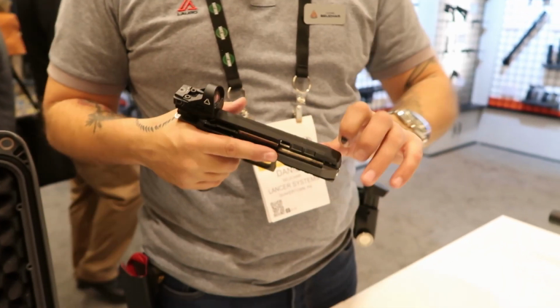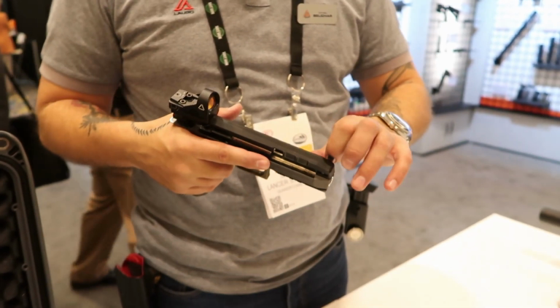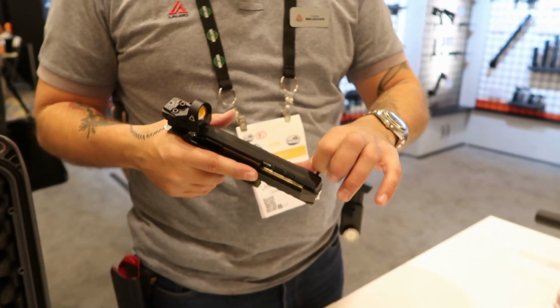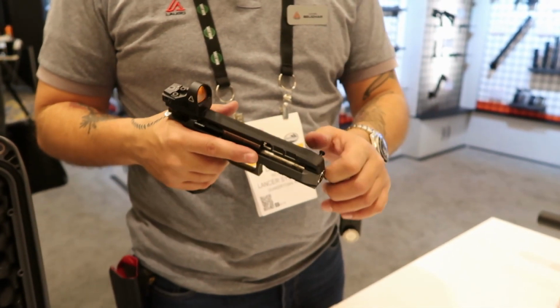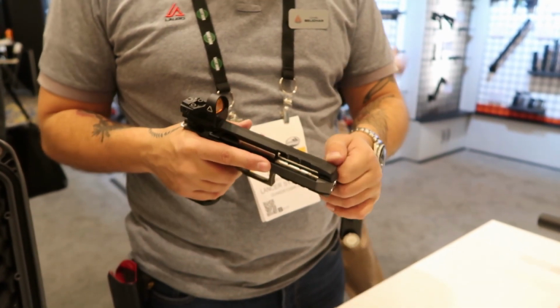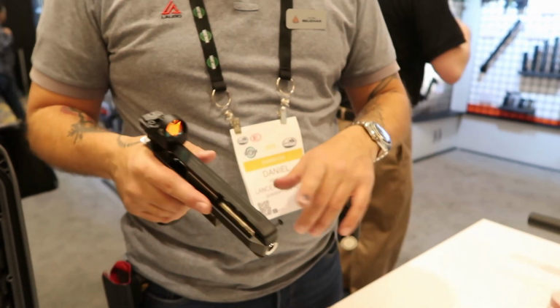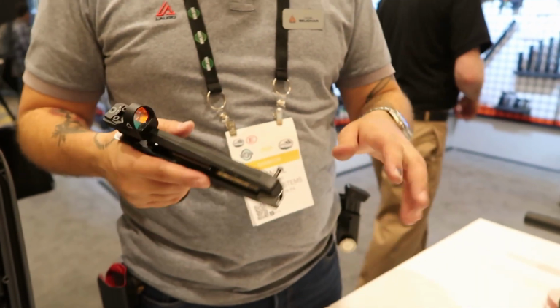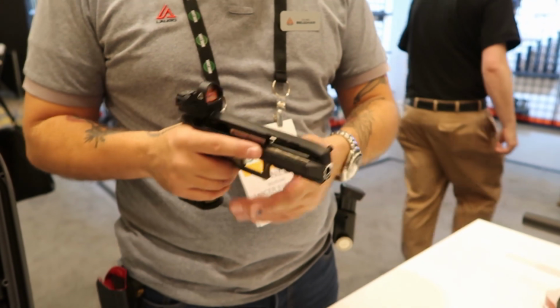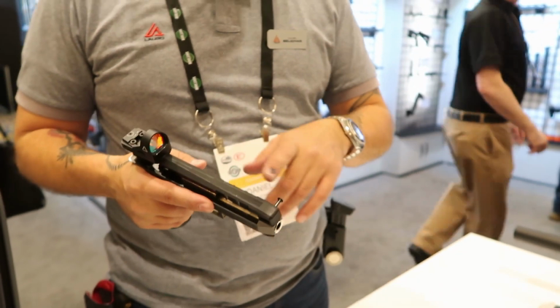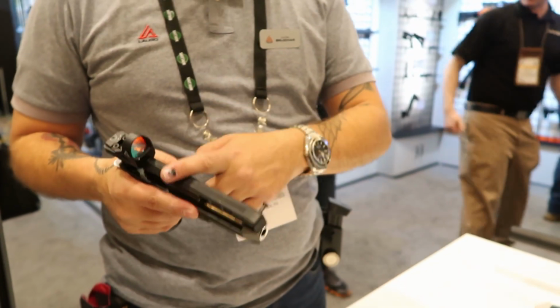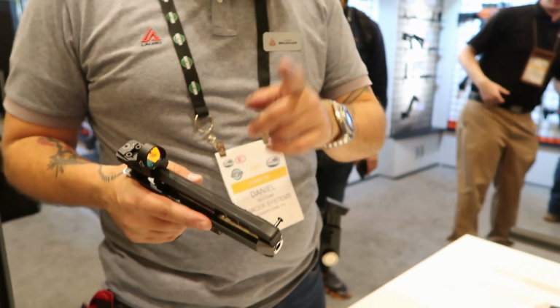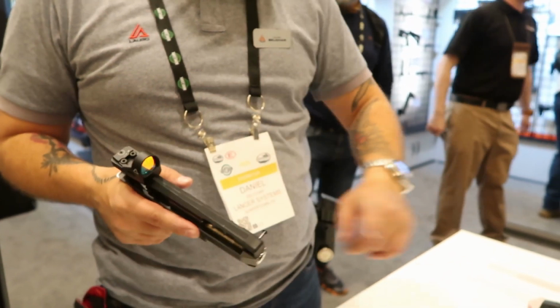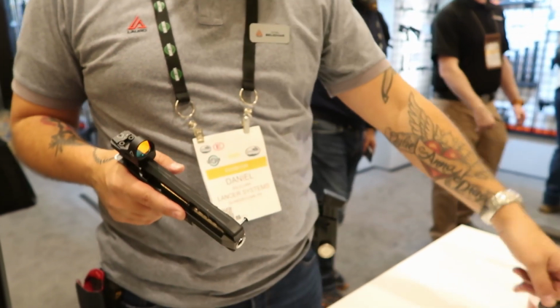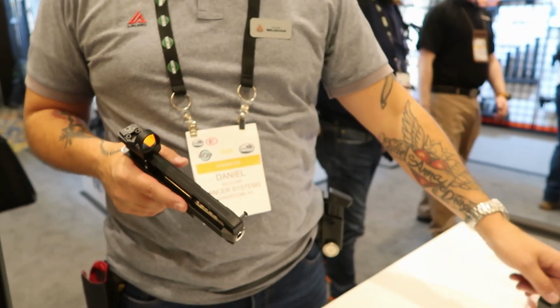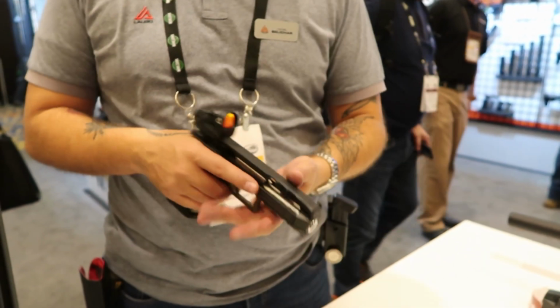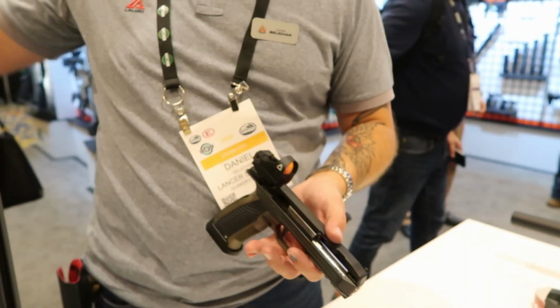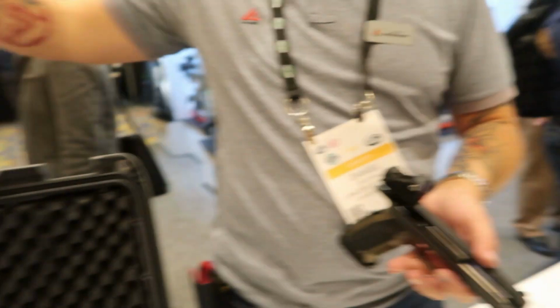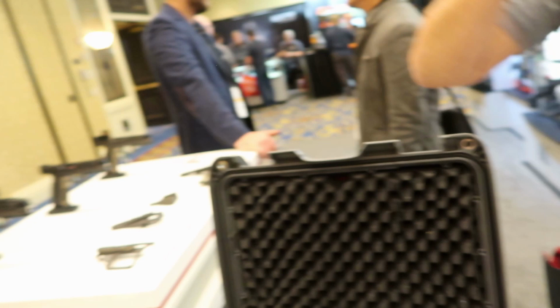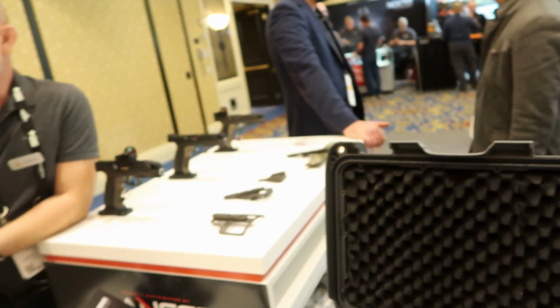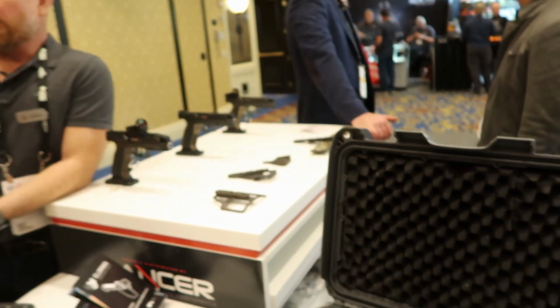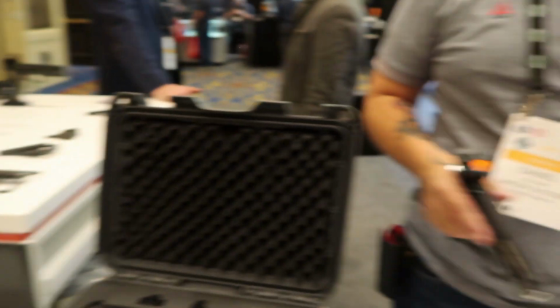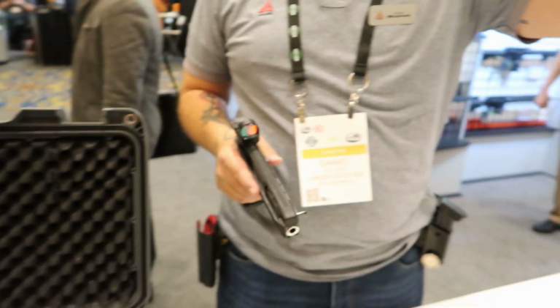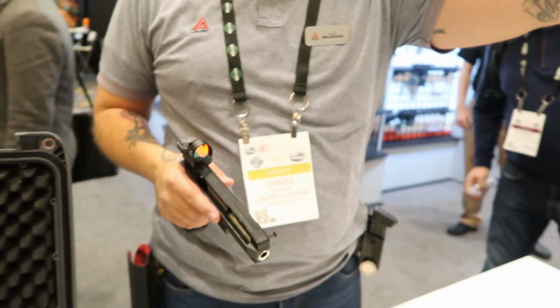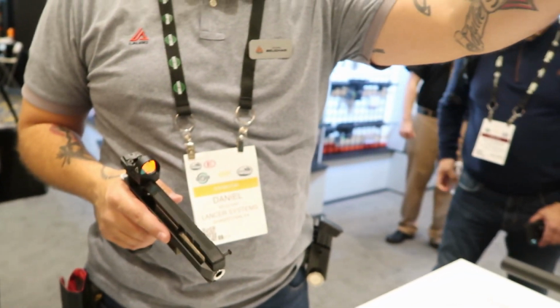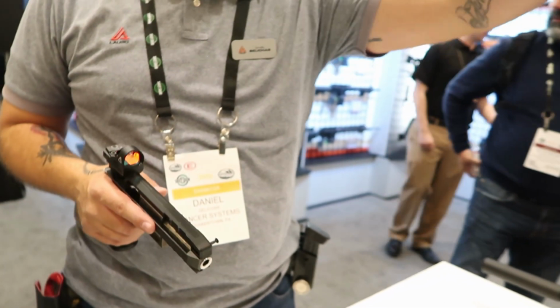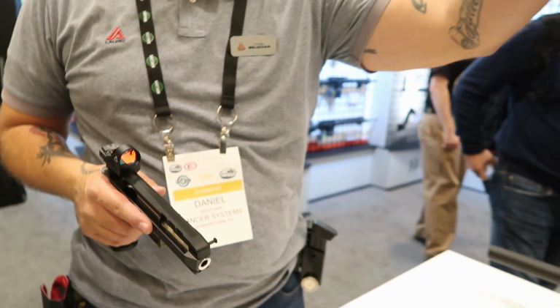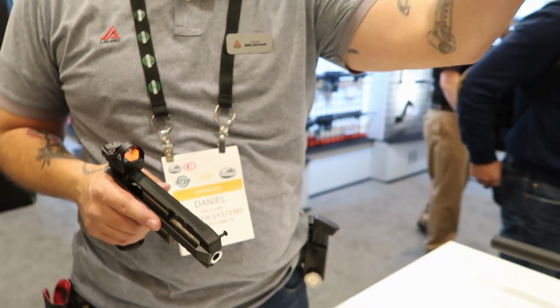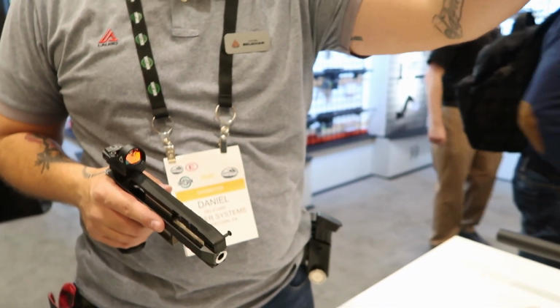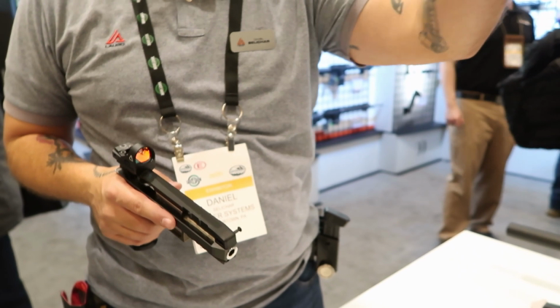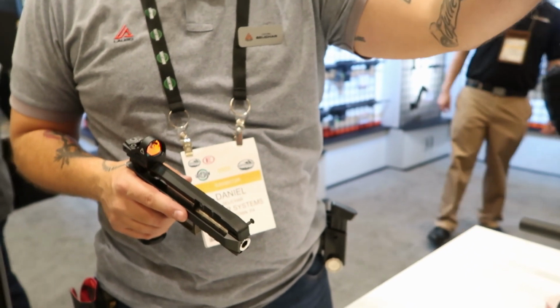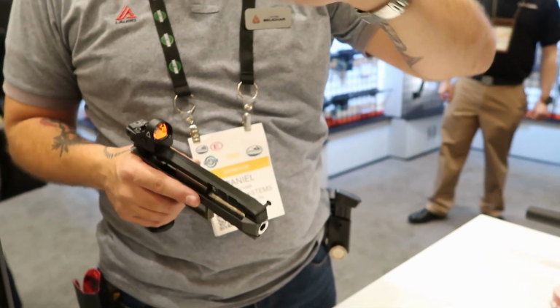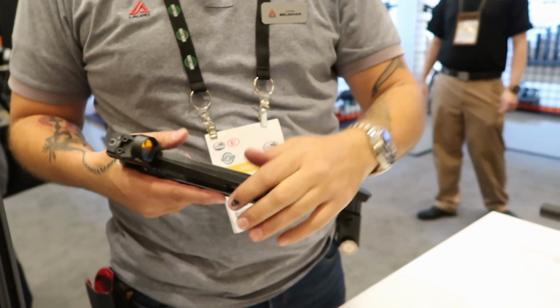When I was shooting yesterday on the range day, I showed the people — I'm changing the red dot from this gun to this gun, iron sights from this gun to this gun. And on the 25 meters, it was still the same. So it doesn't matter.